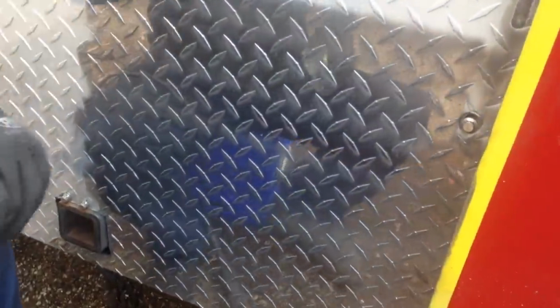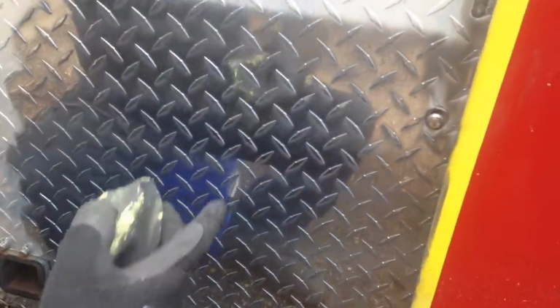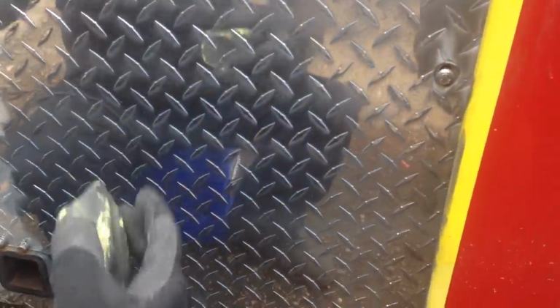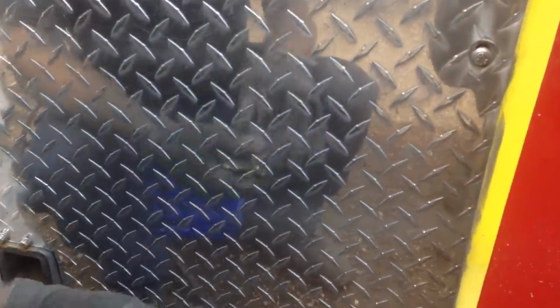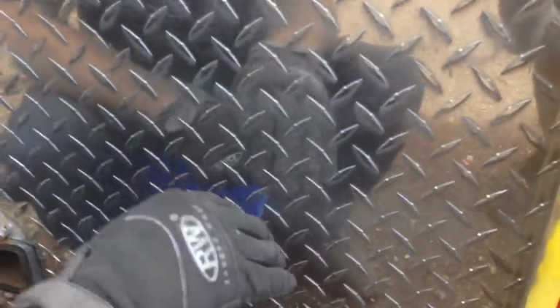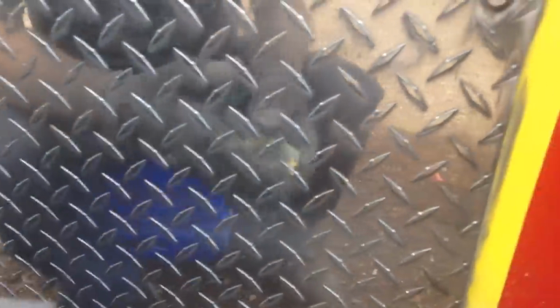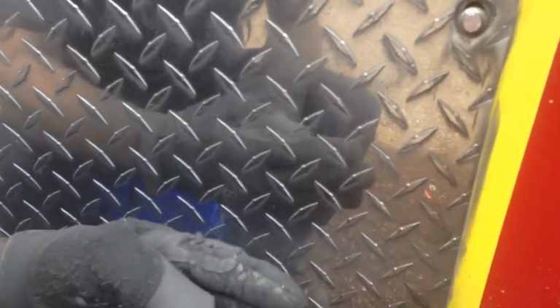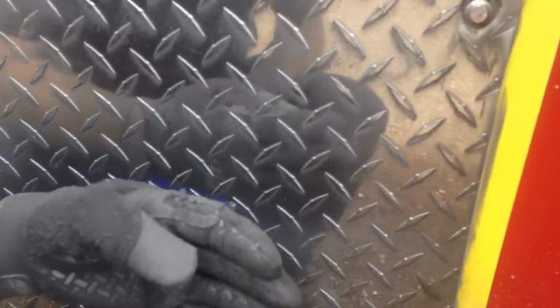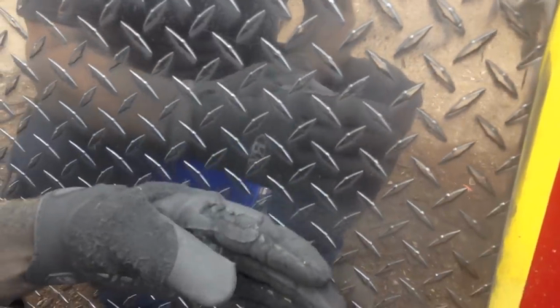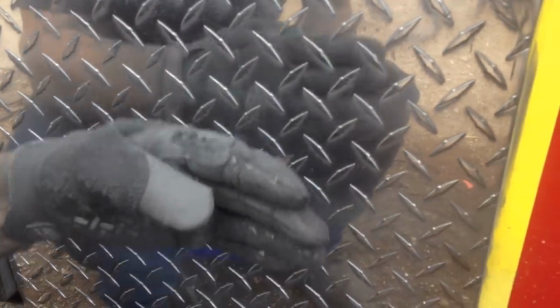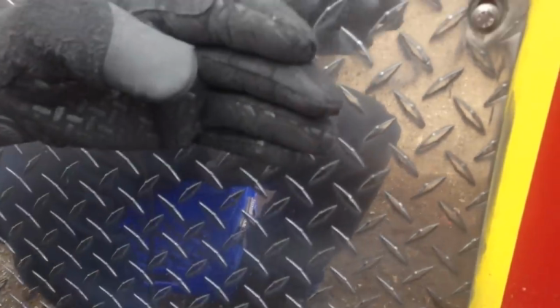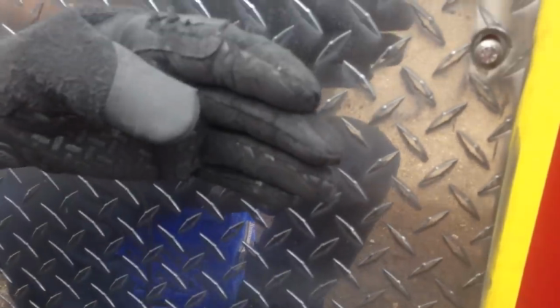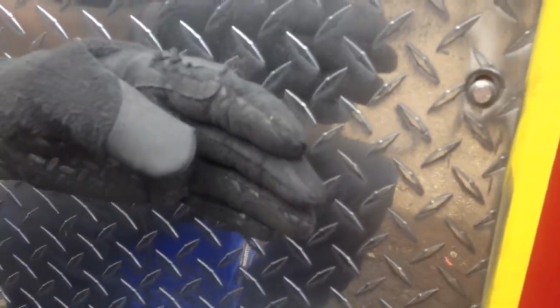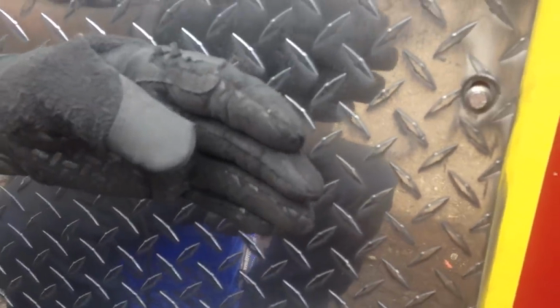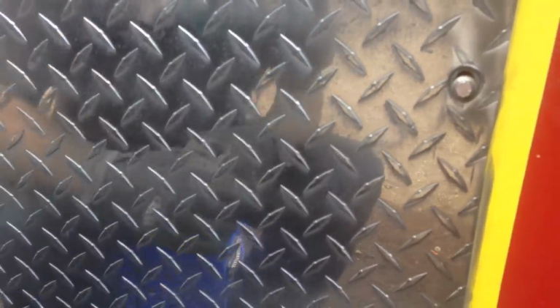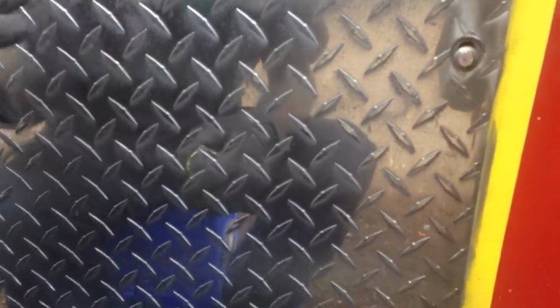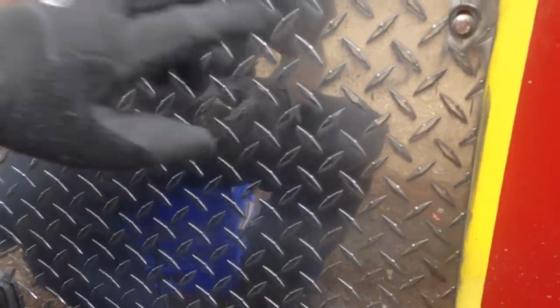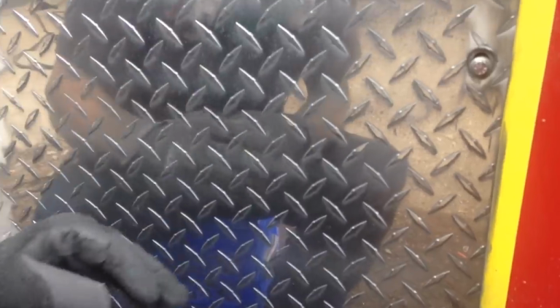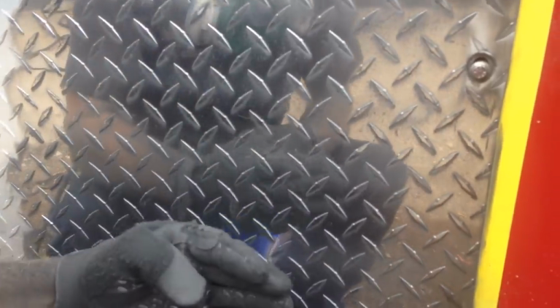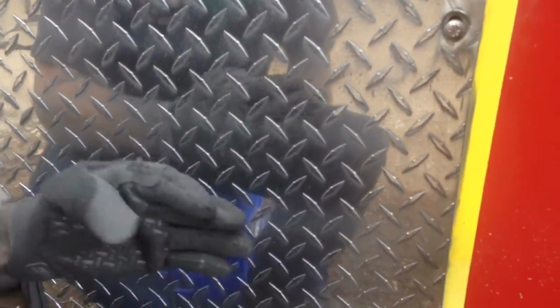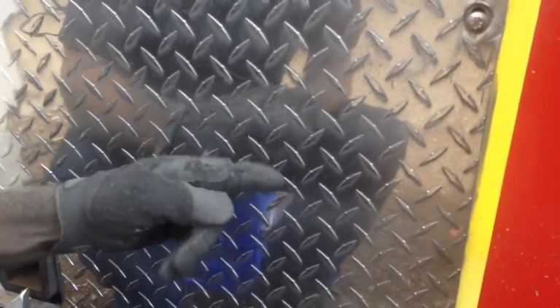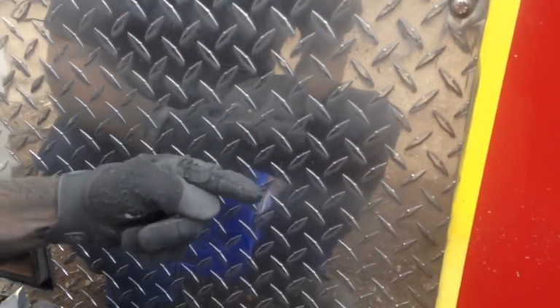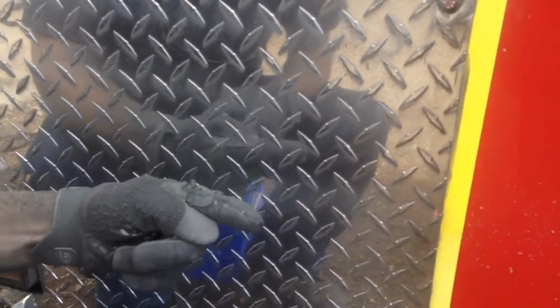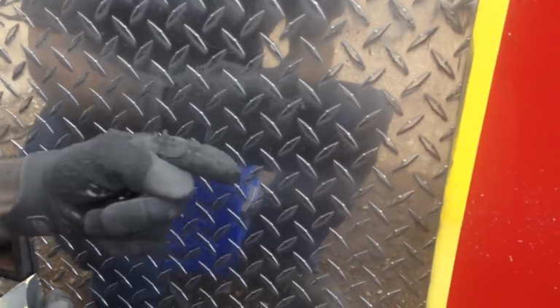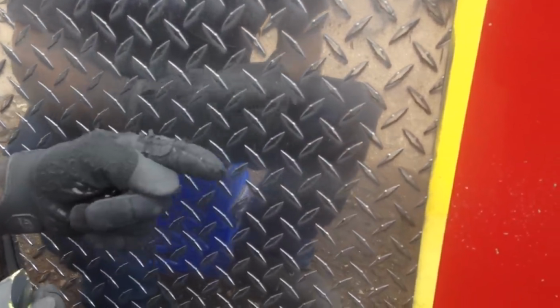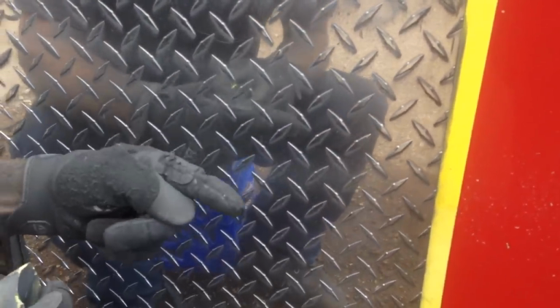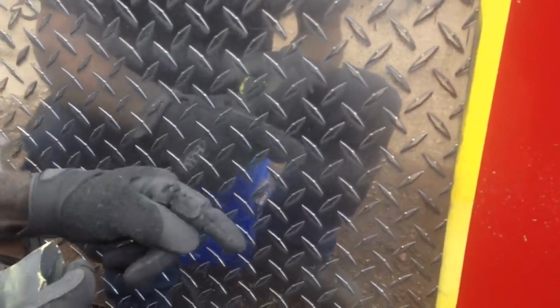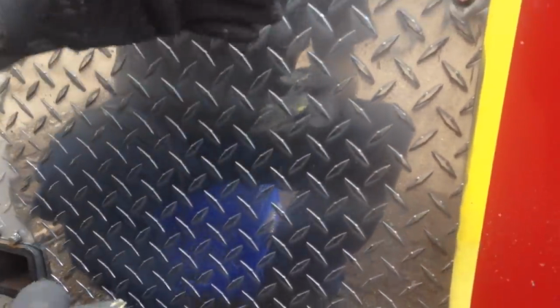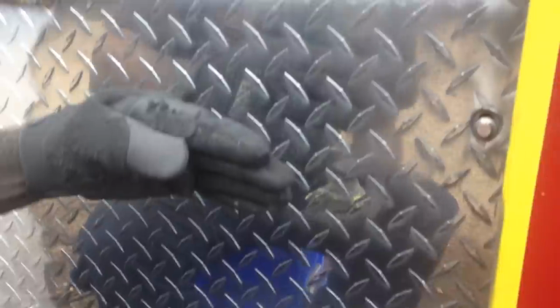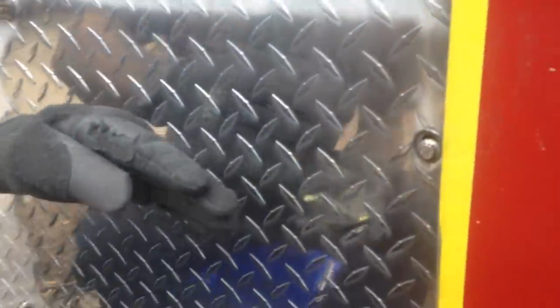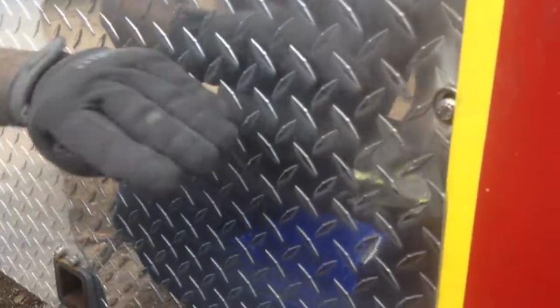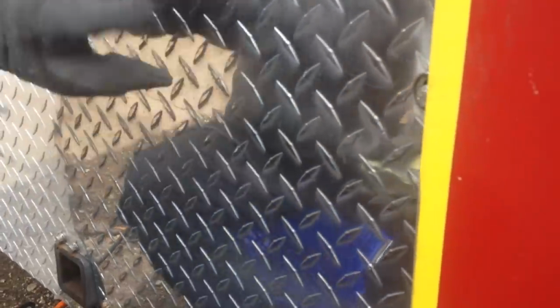Now if you look real close you can see the difference here. Here's rouge lube and there's rouge lube not. You can tell how much better and cleaner of a cut we got with the rouge lube, and how big the shine is compared to not using any rouge lube at all.